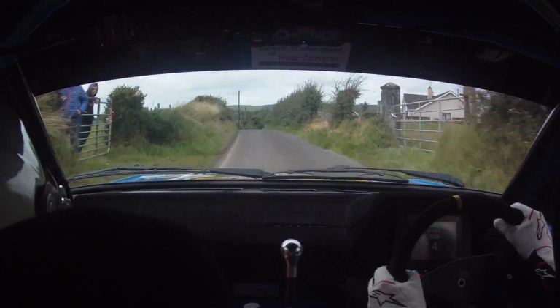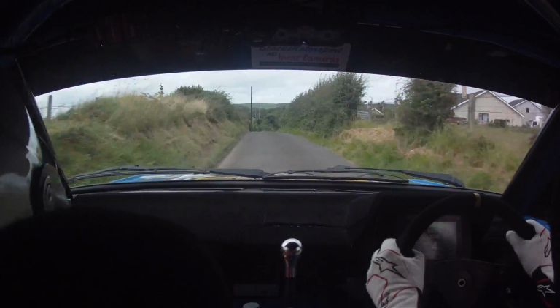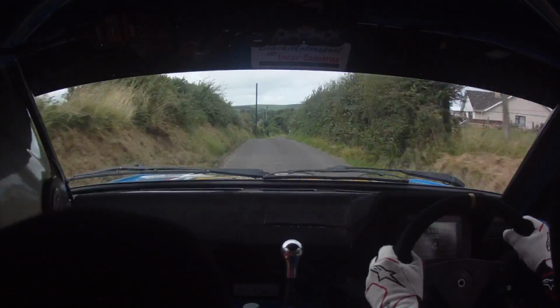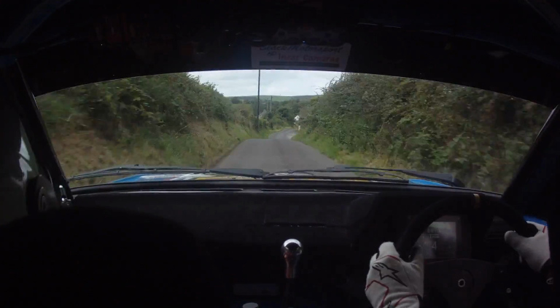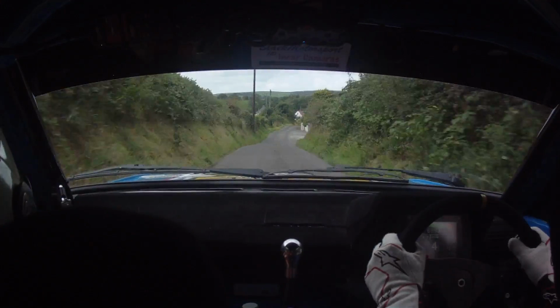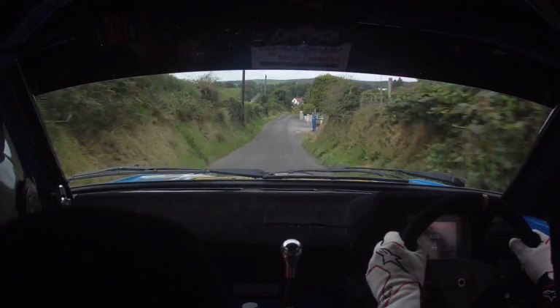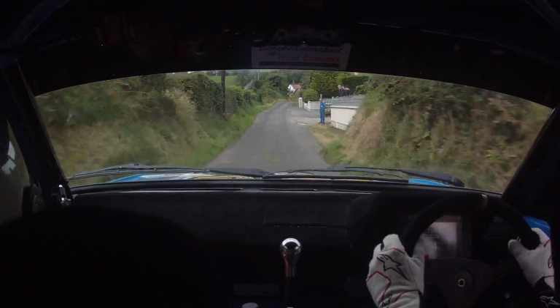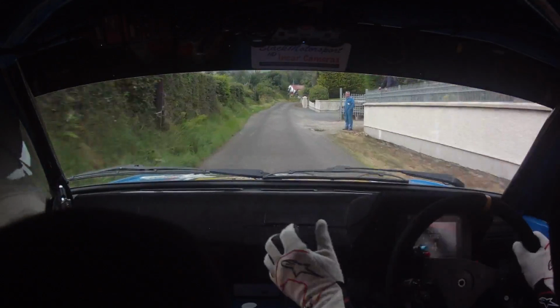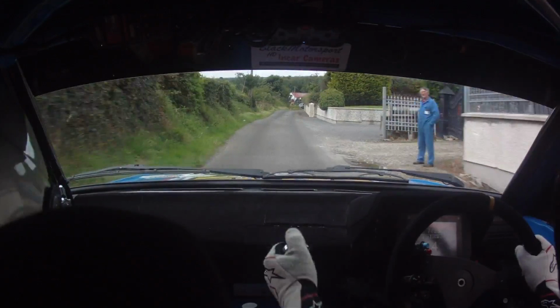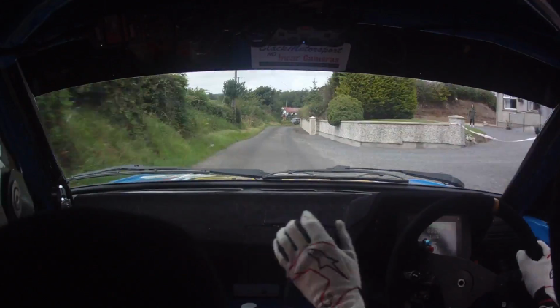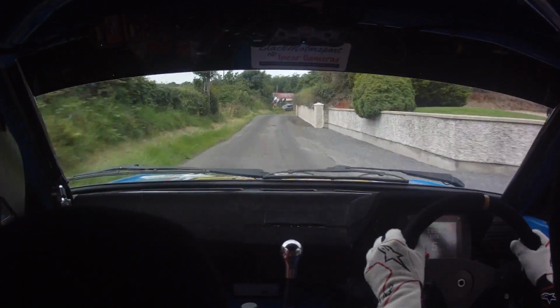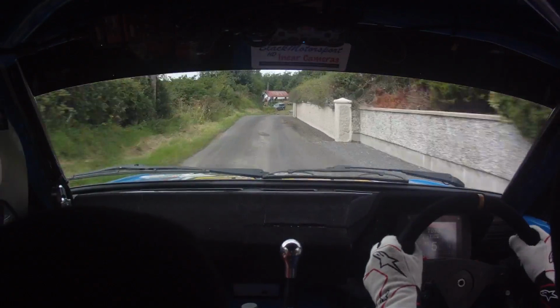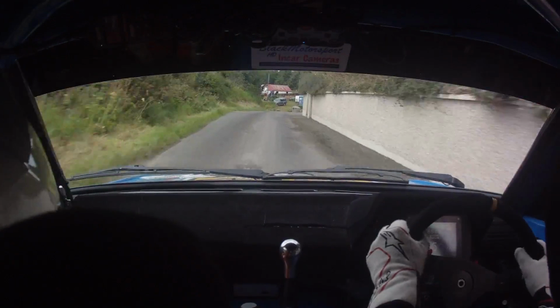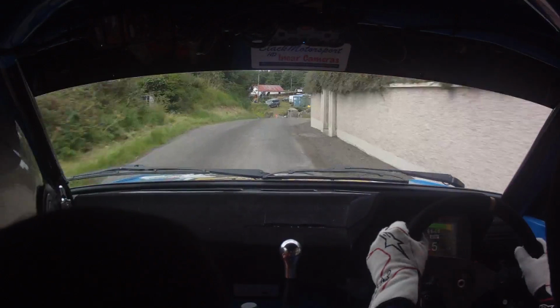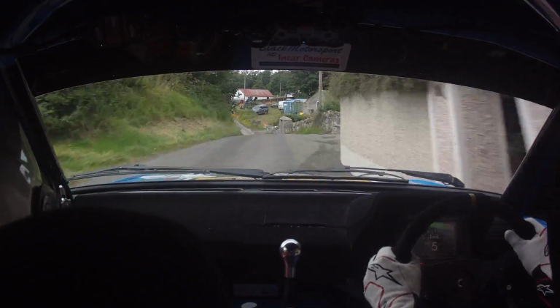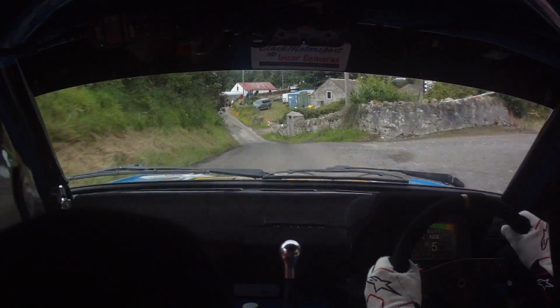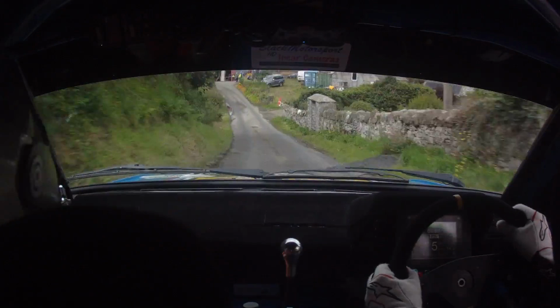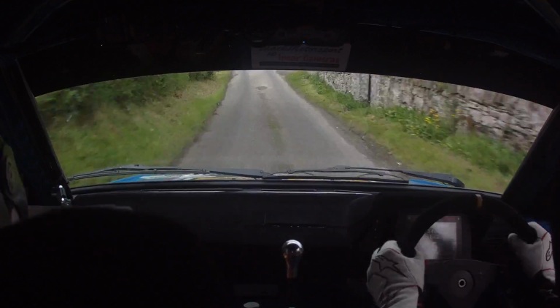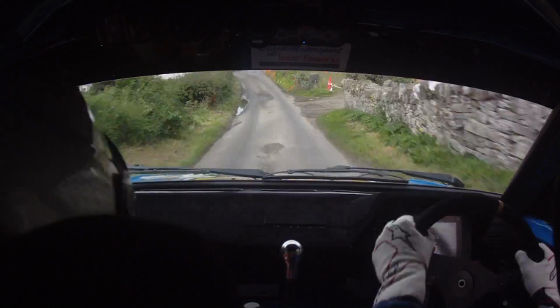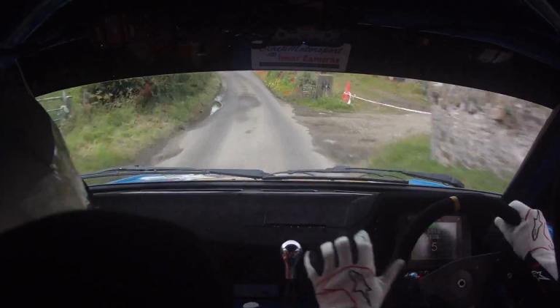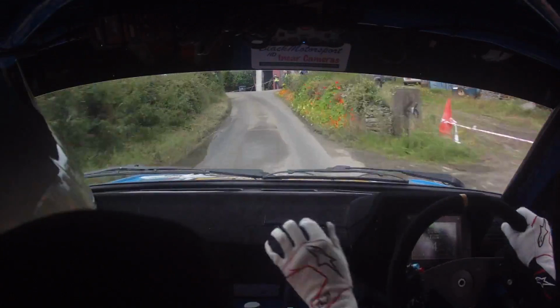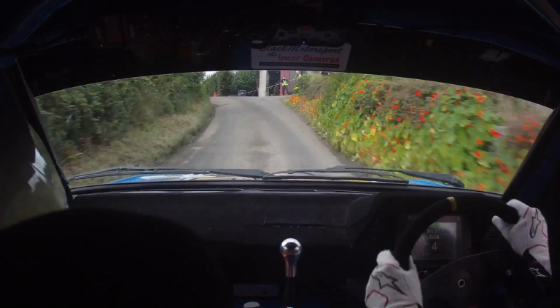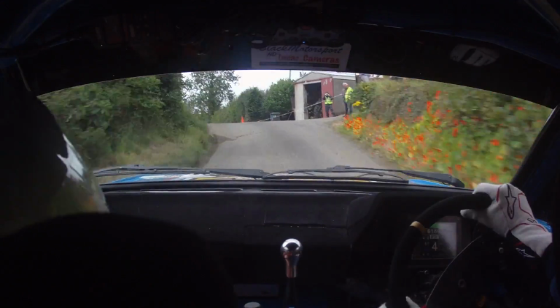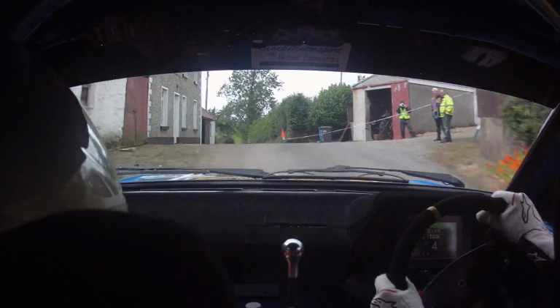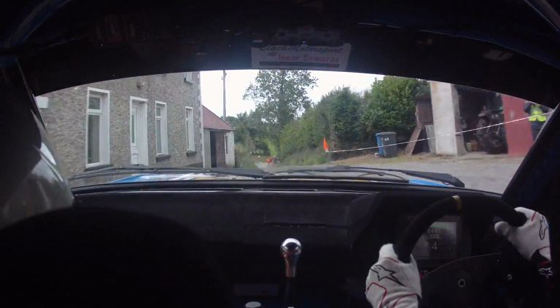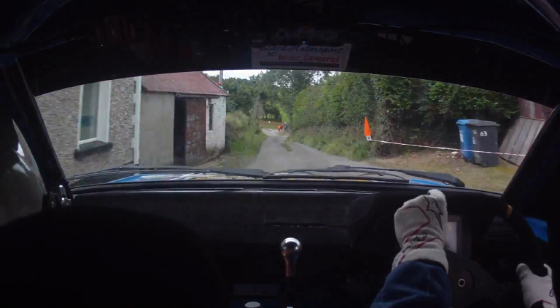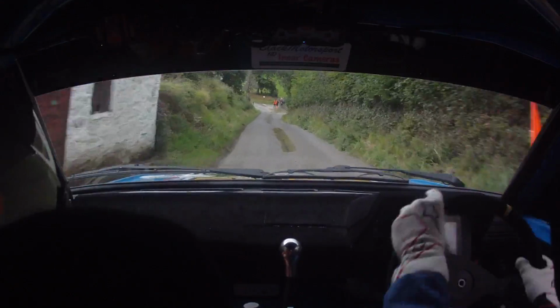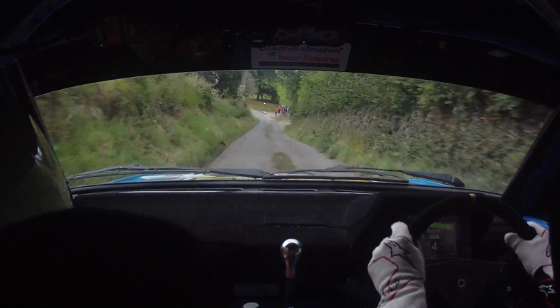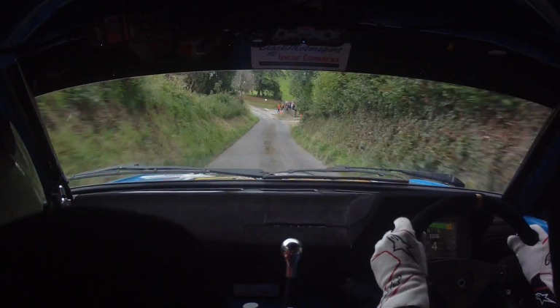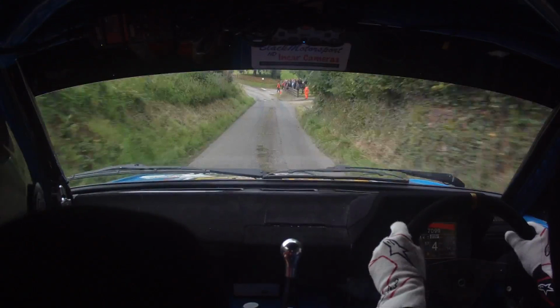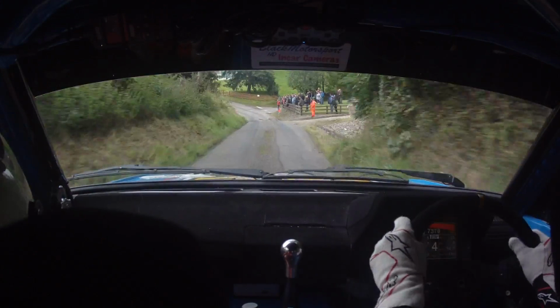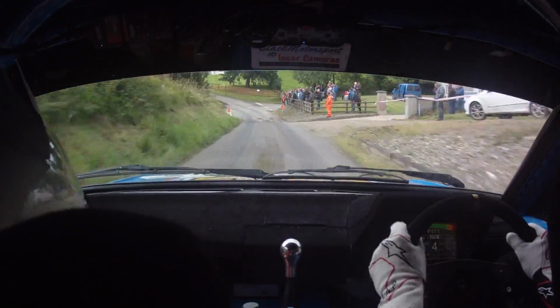2 left over crest bump. 1 right over crest. 60 and caution right on crest. Into 2 left over jump. Watch it. And 3 left over crest past the shed. 80. And 4 left up past junction. 40.